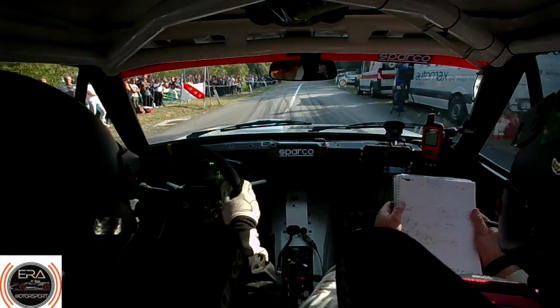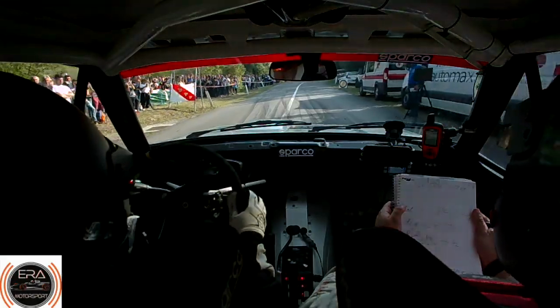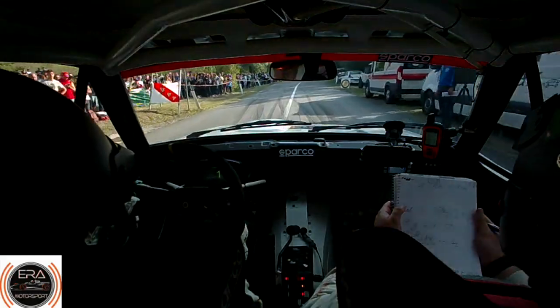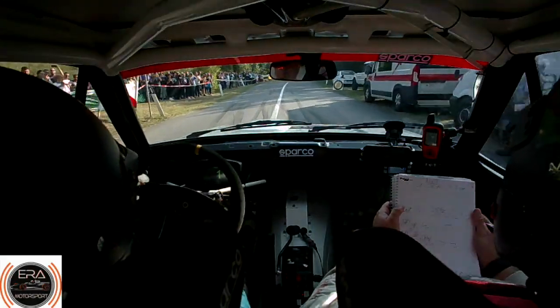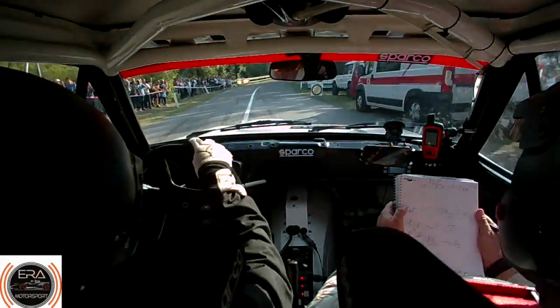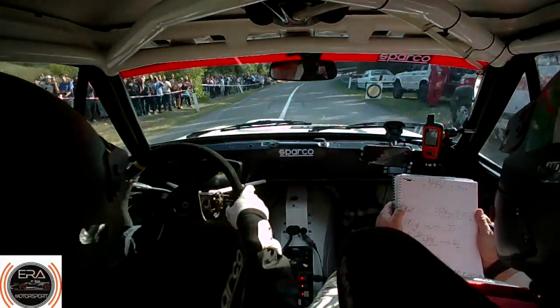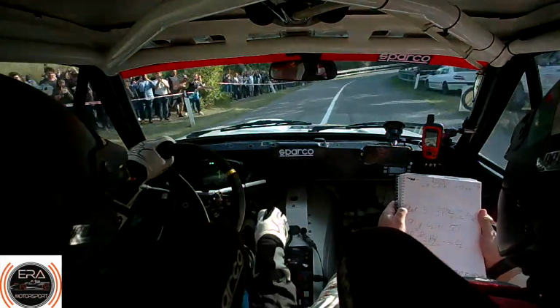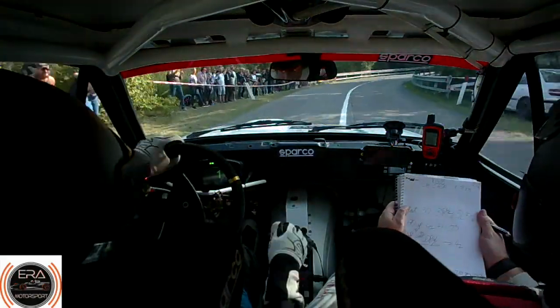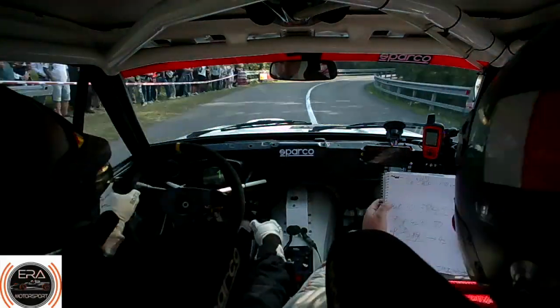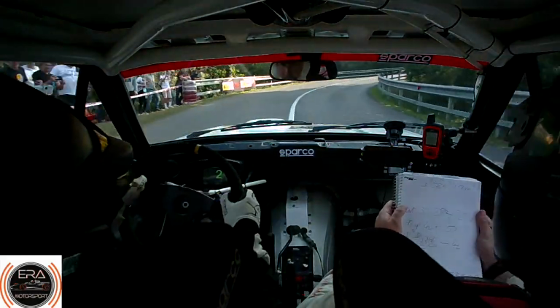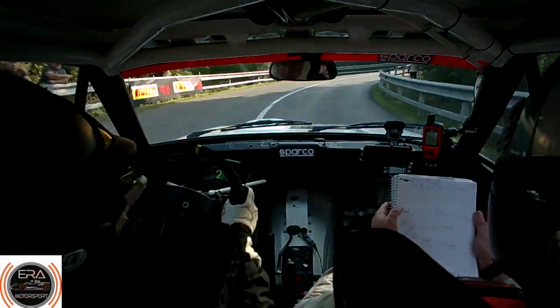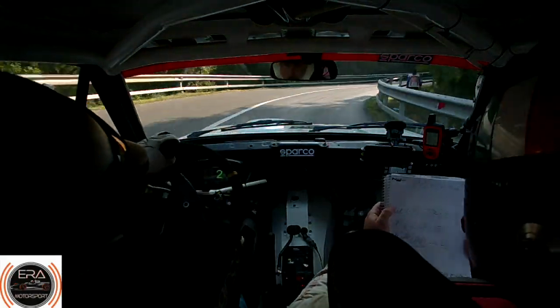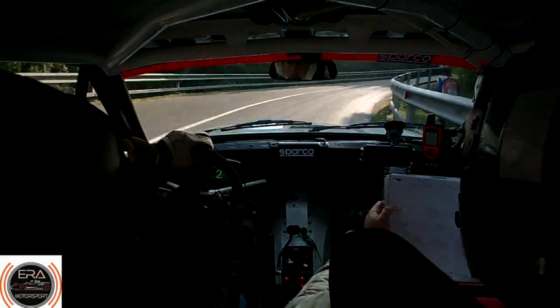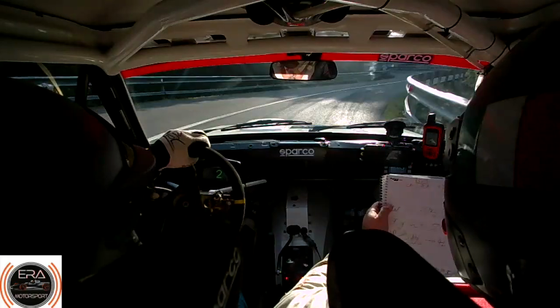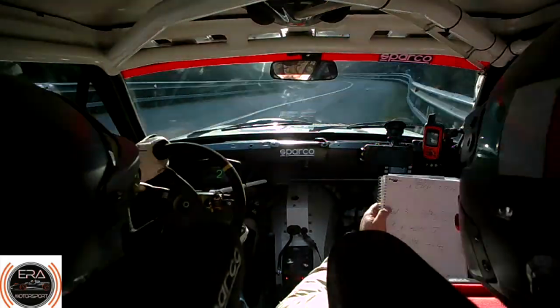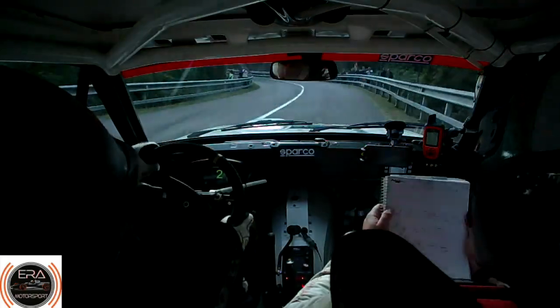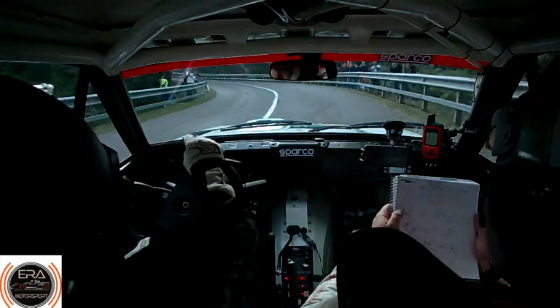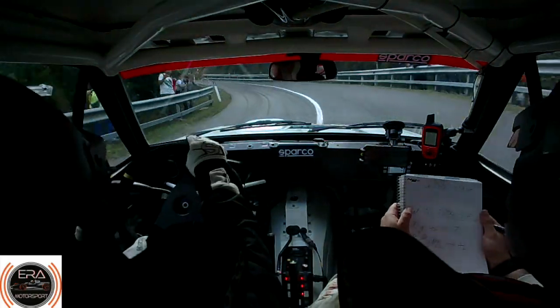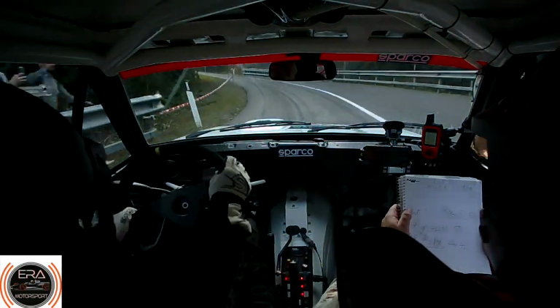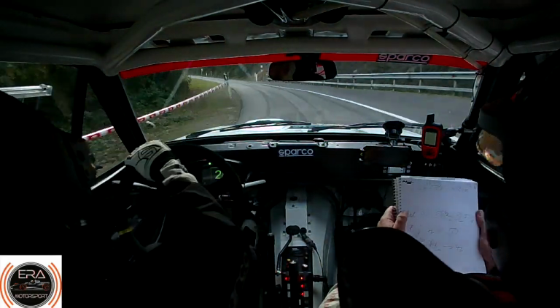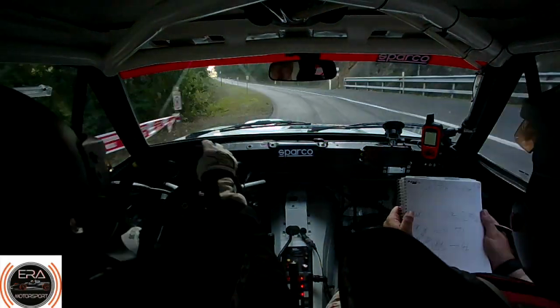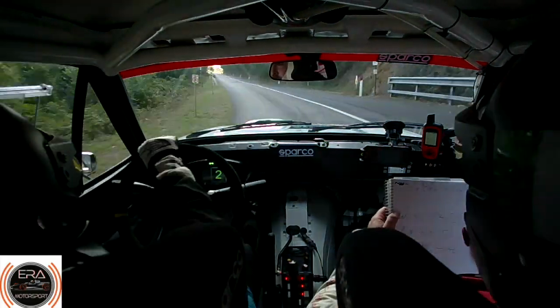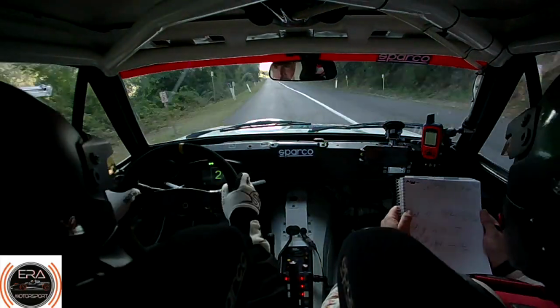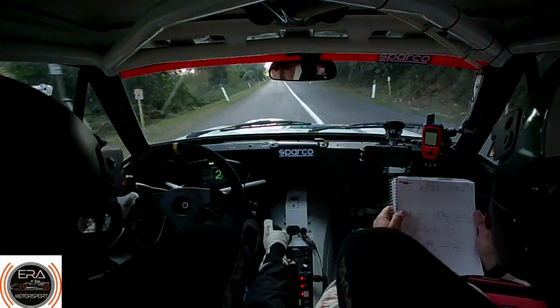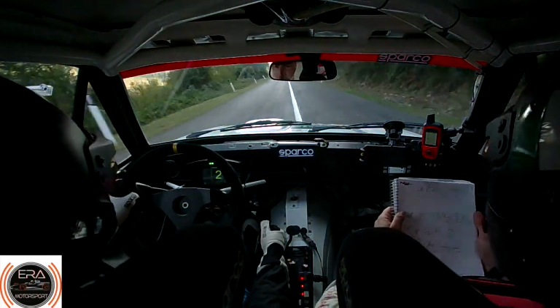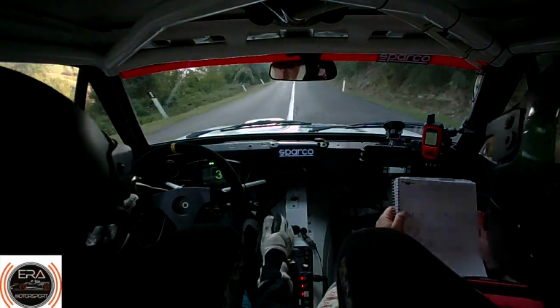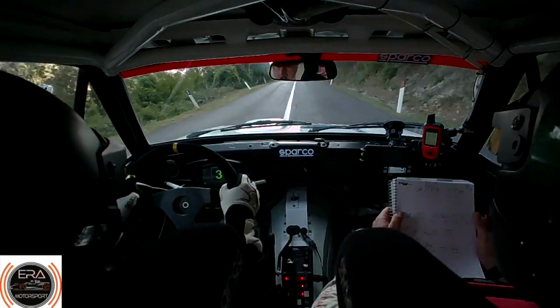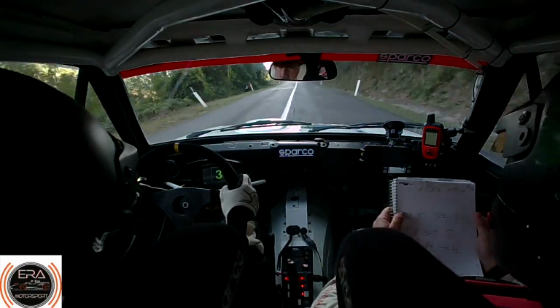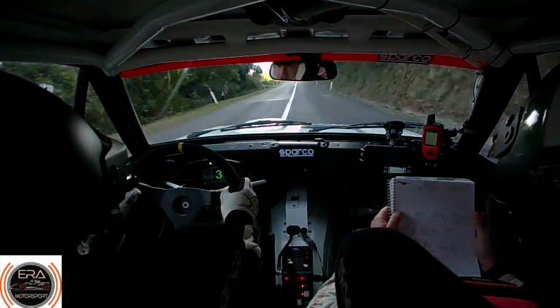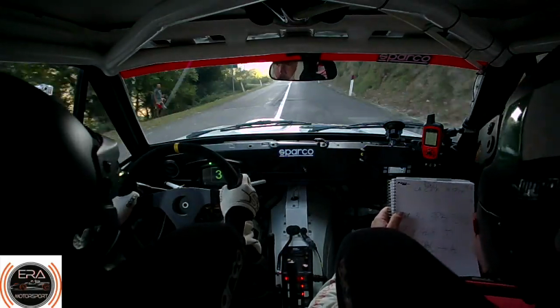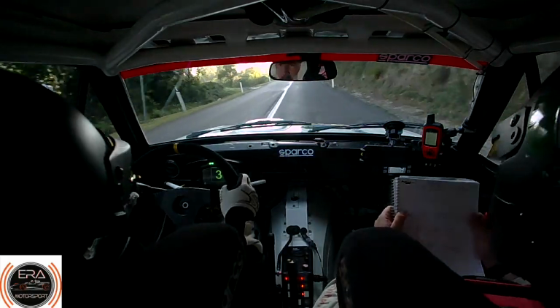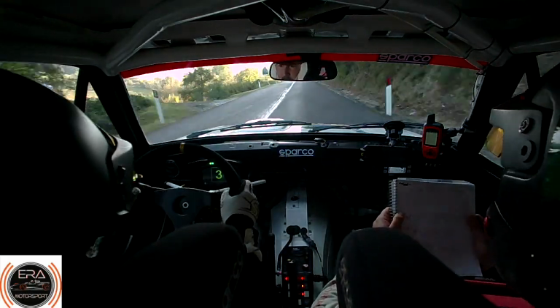30, 3 right long, into 3 left plus, opens up, 170. 4 left plus at the top, 50. Repeat, 4 left plus, 50.